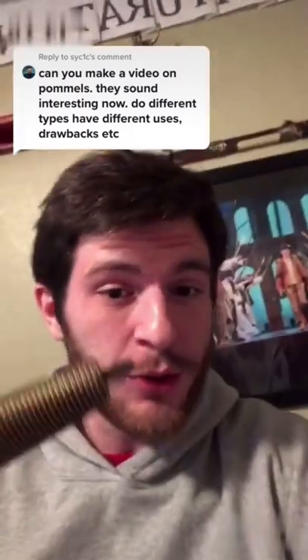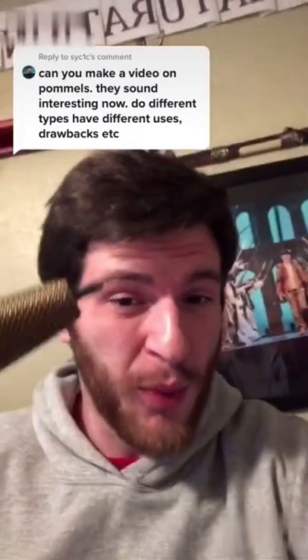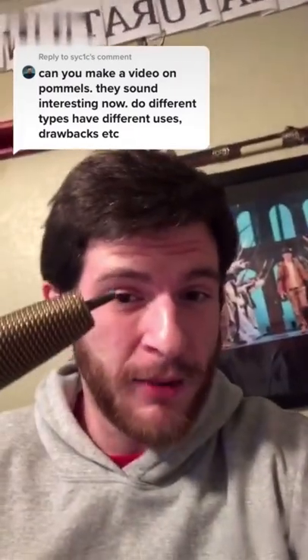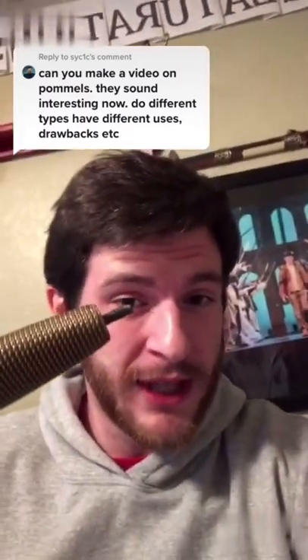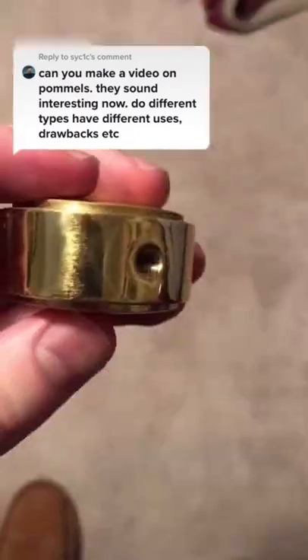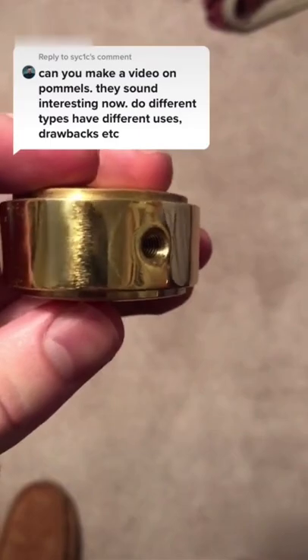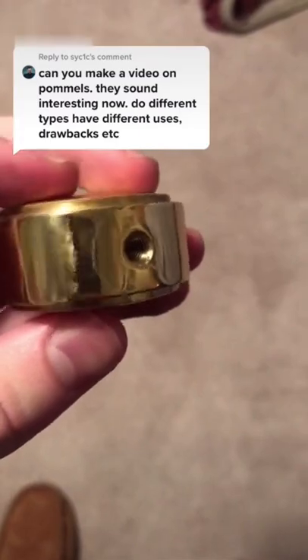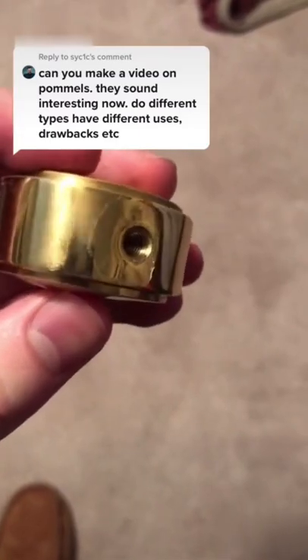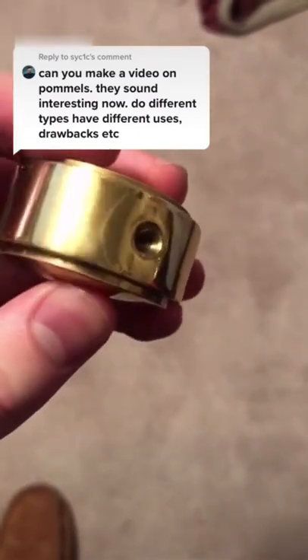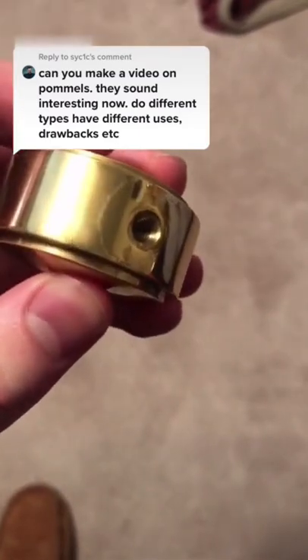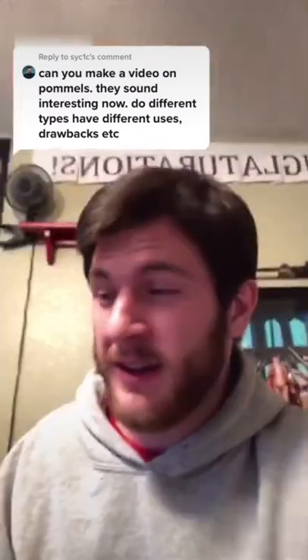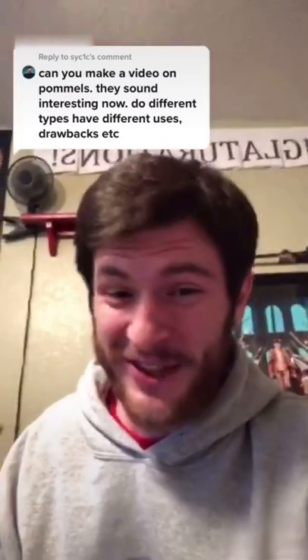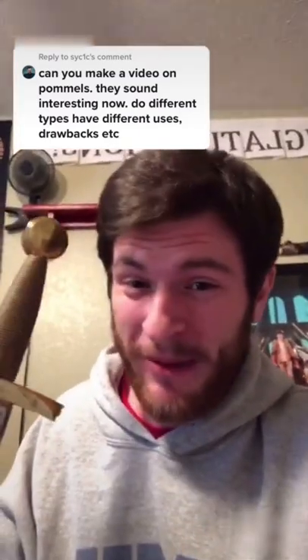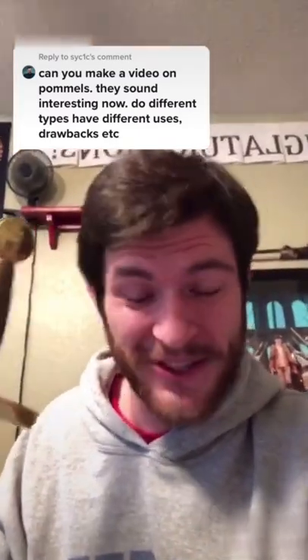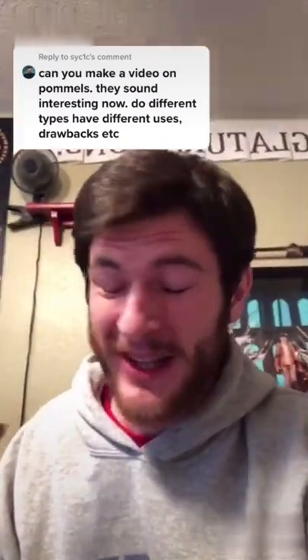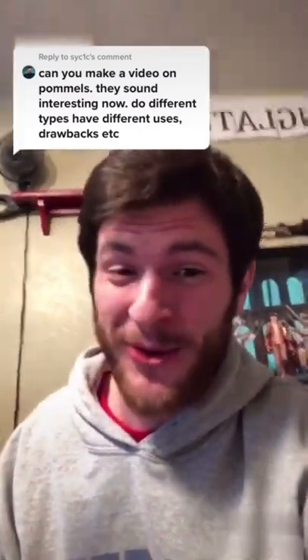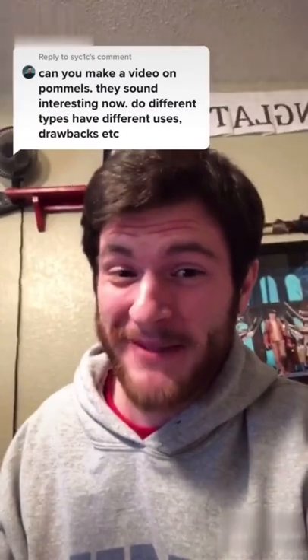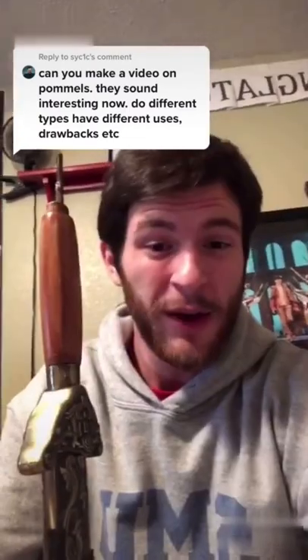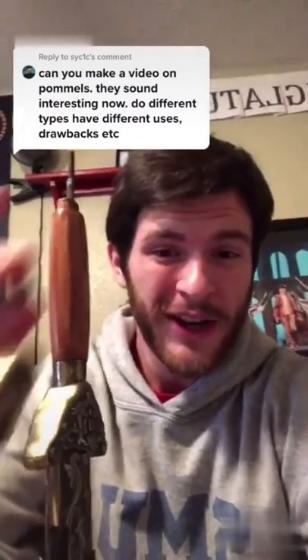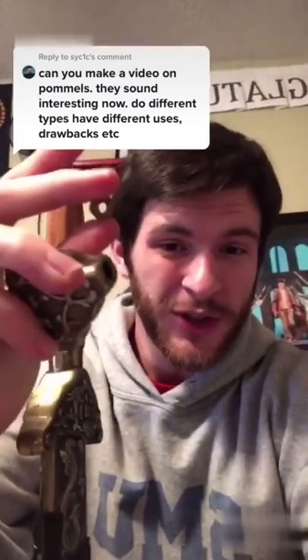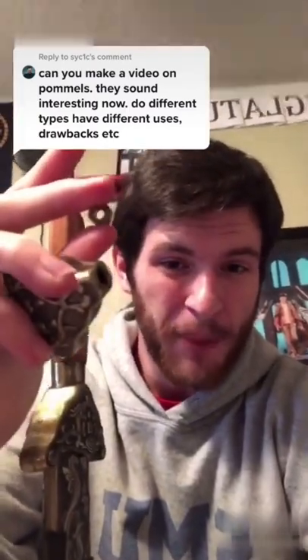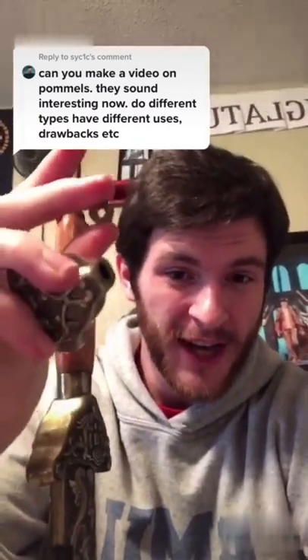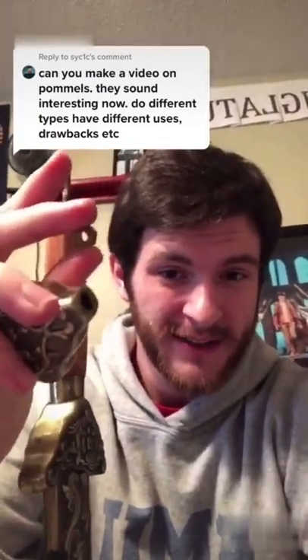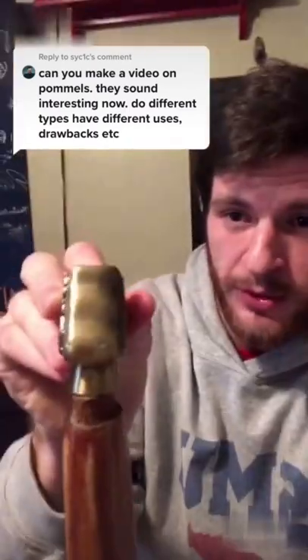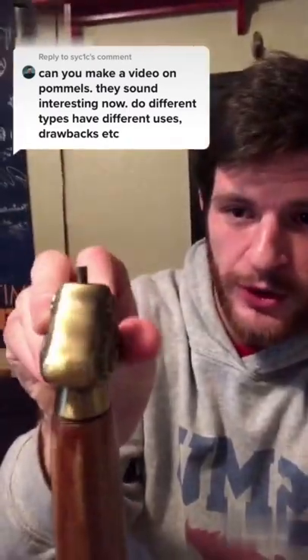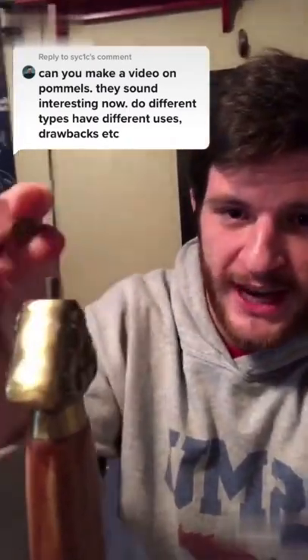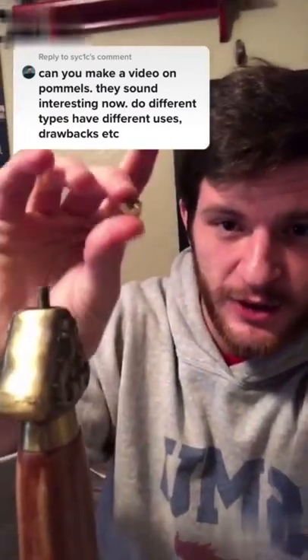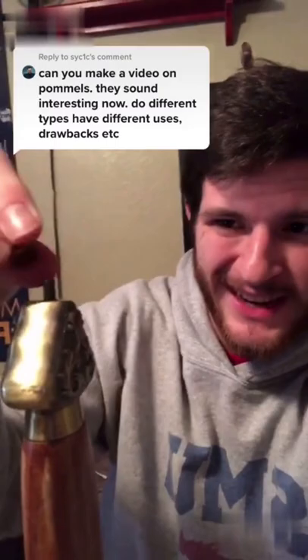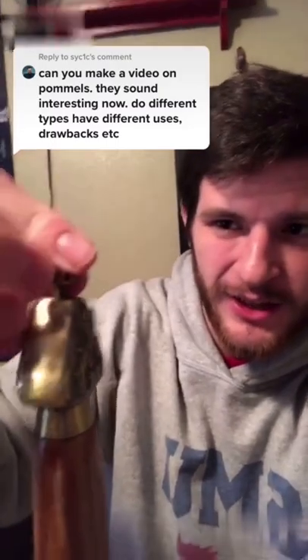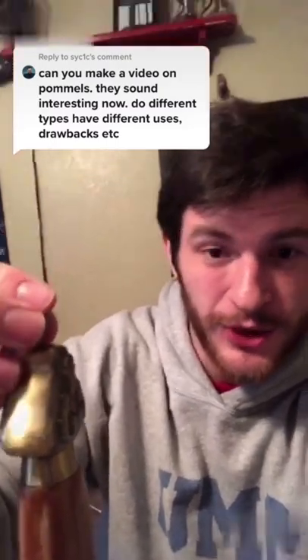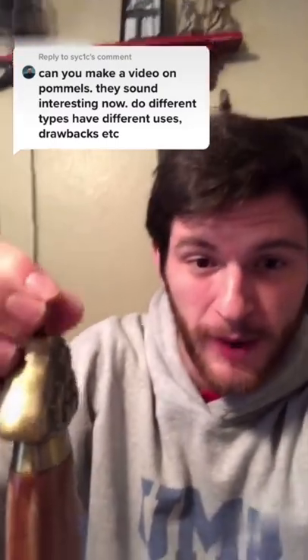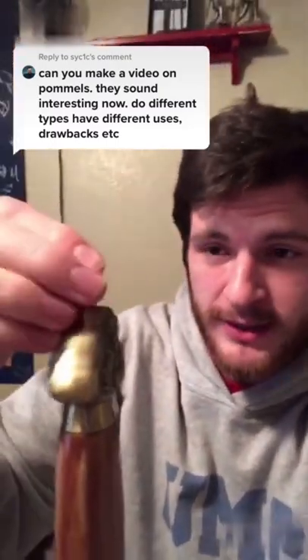This sword uses a threaded pommel assembly. The inside of the pommel is threaded and it screws on. That's actually the first time I've ever taken this apart, so that's a treat for you and me. Now, another way to do it is to use a pommel nut. The pommel goes over the tang and then you use a nut to secure the pommel in place.